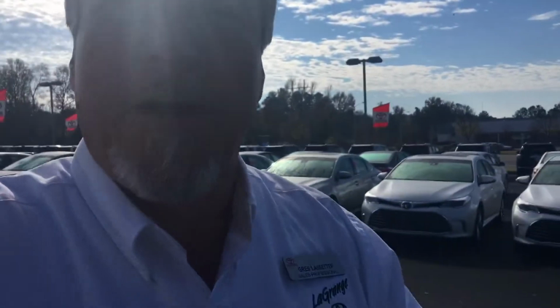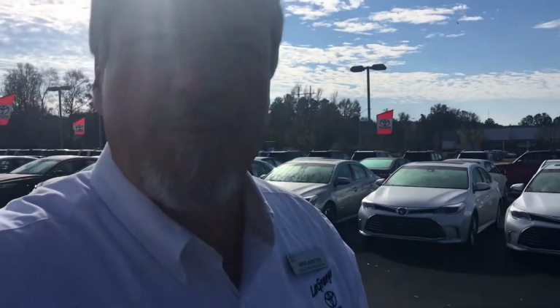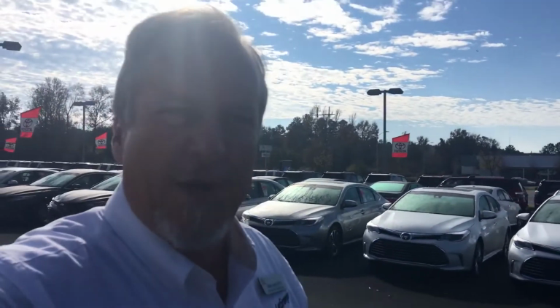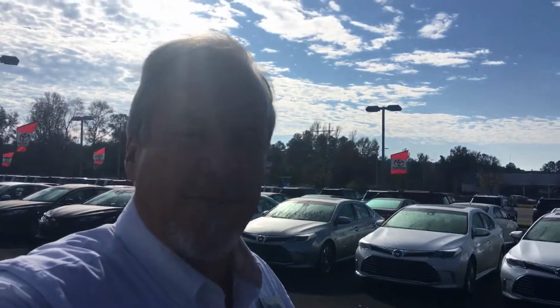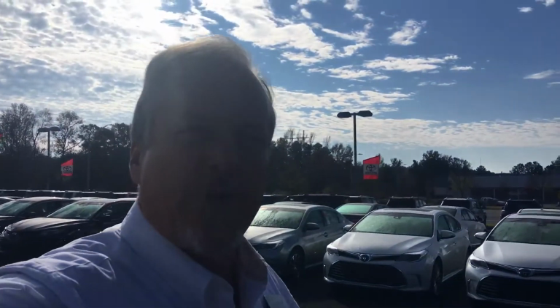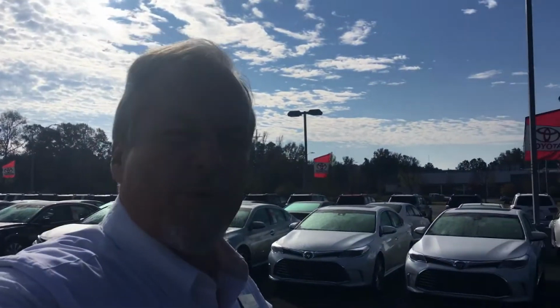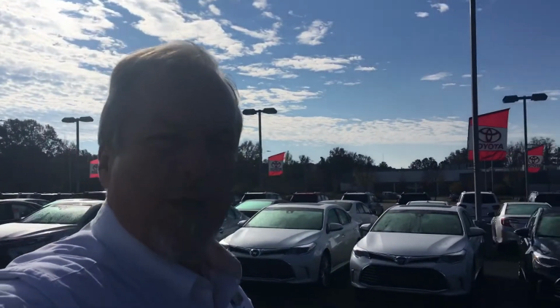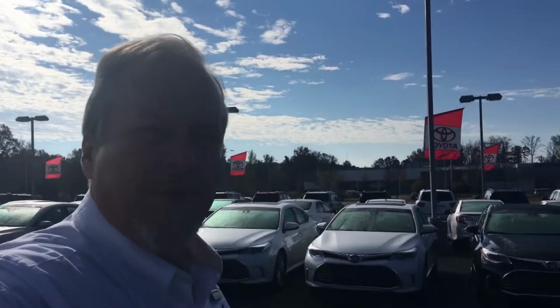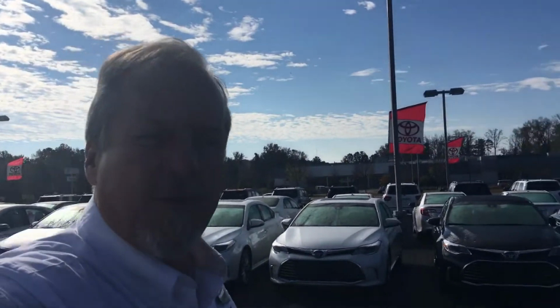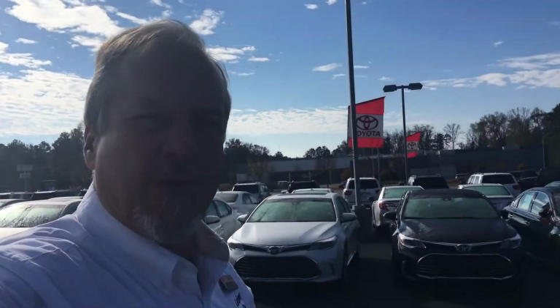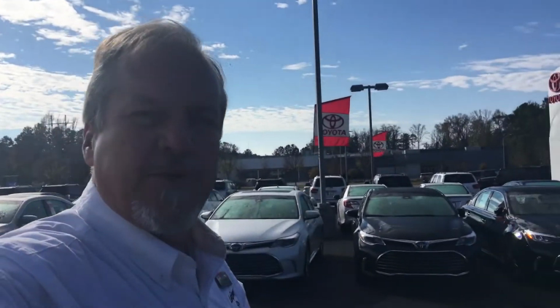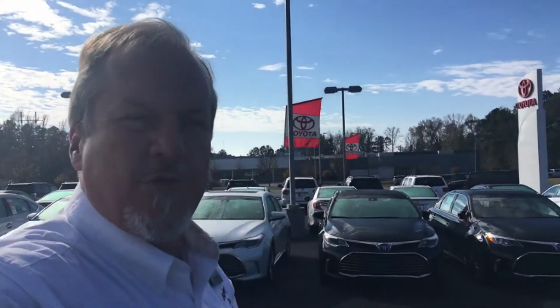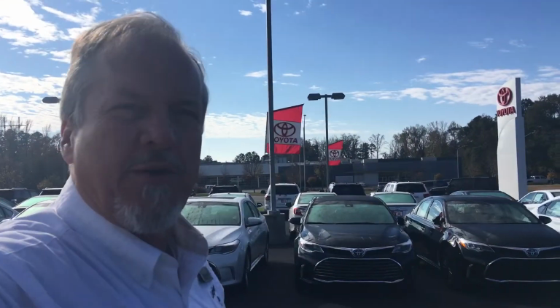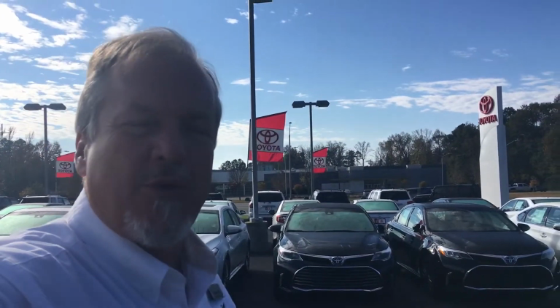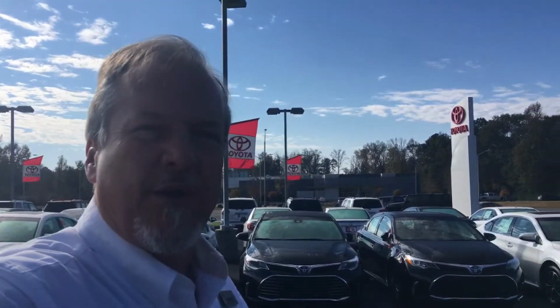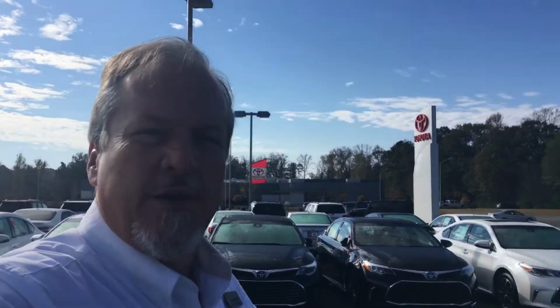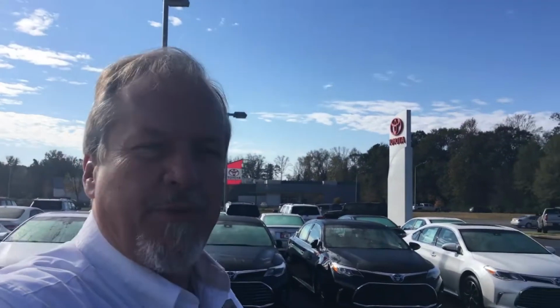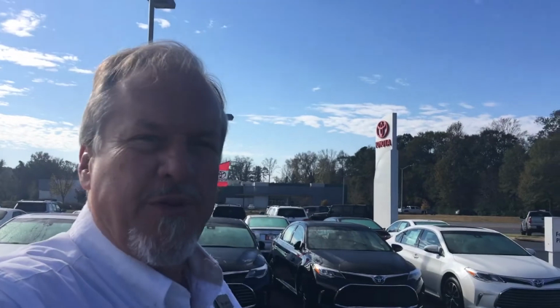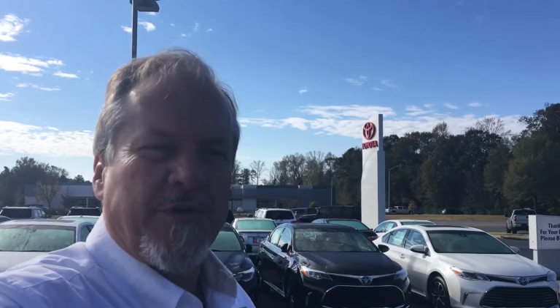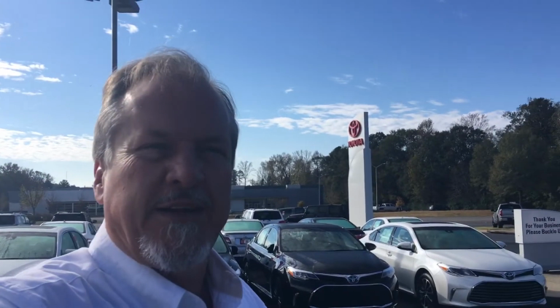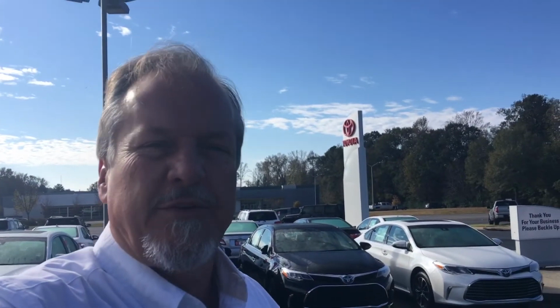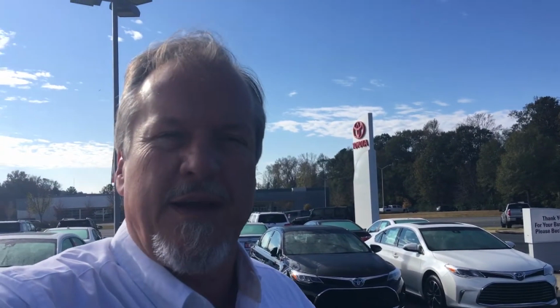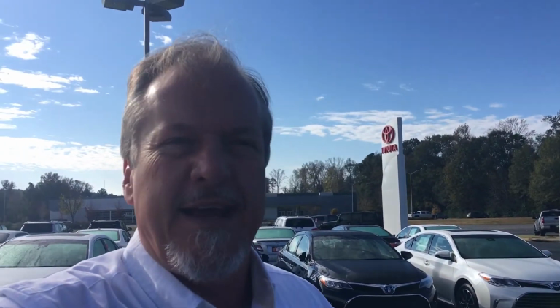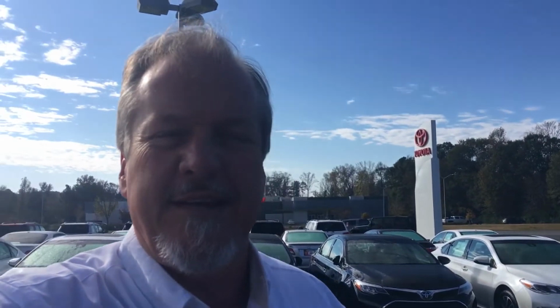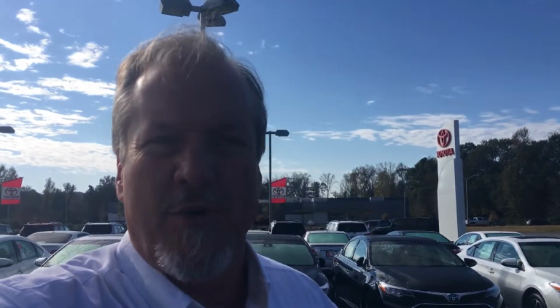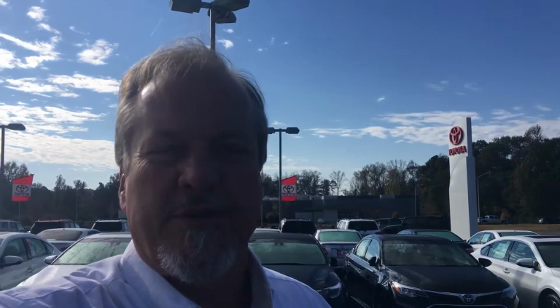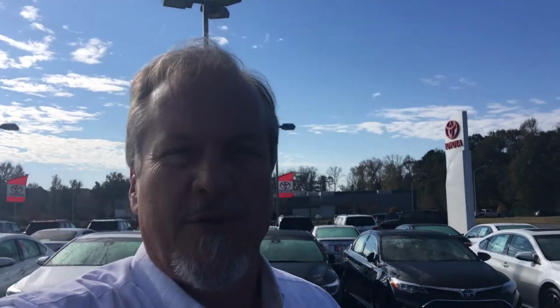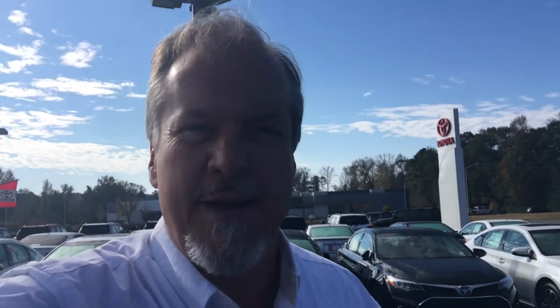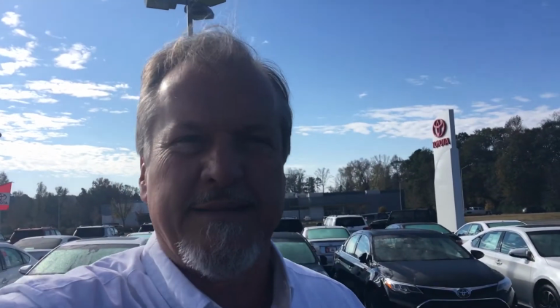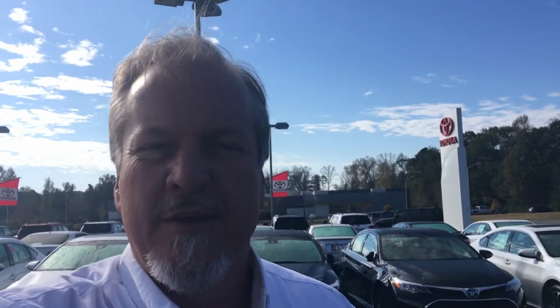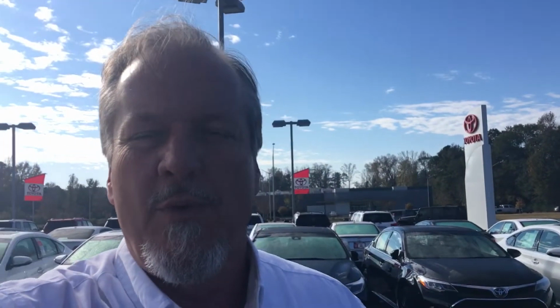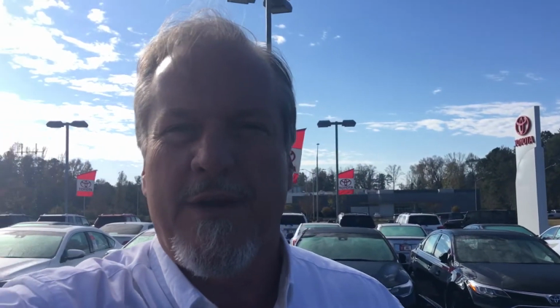Hello, this is Greg Laster here at 1221 Lafayette Parkway in La Grange, Georgia at La Grange Toyota. I did a preview for Seth of our 2018 Toyota Tundra CrewMax four-wheel drive.